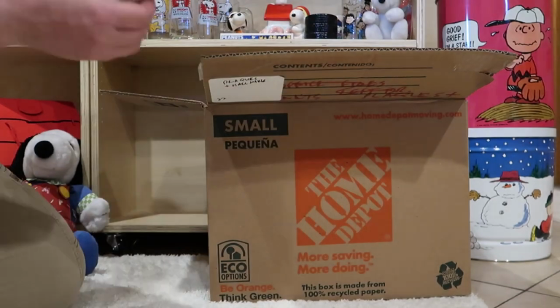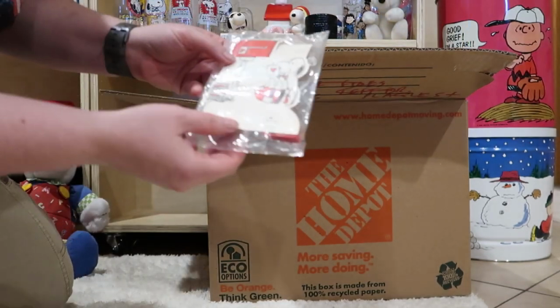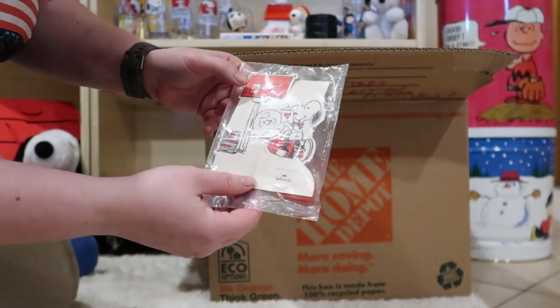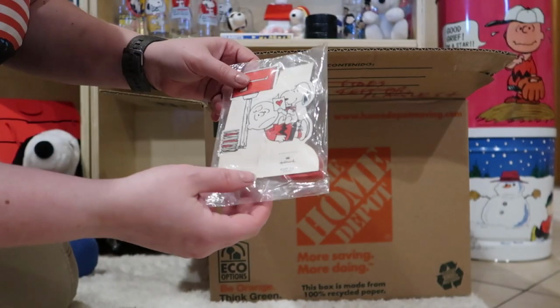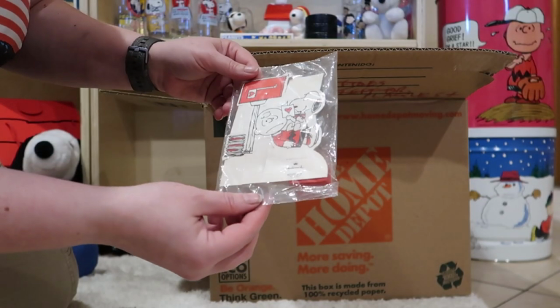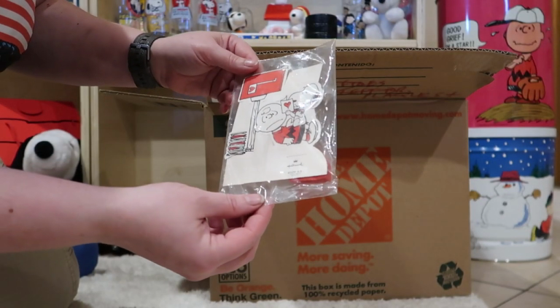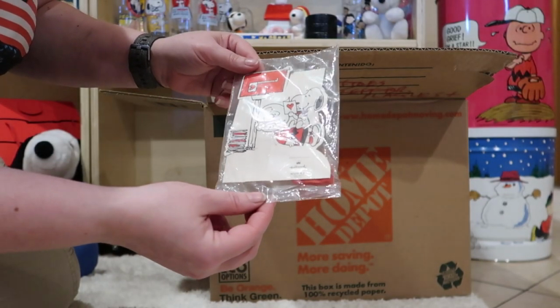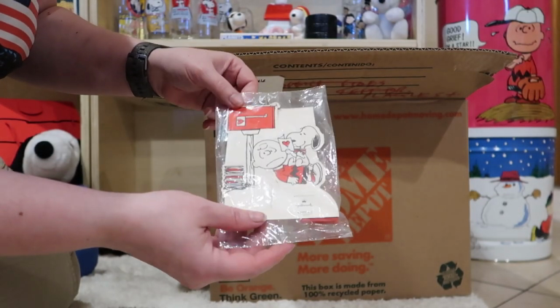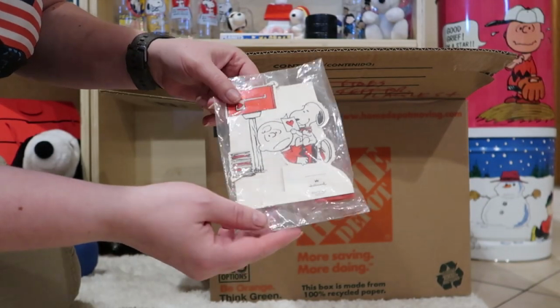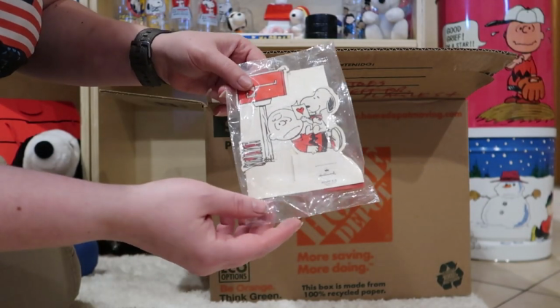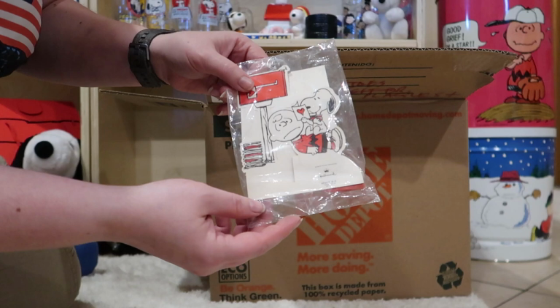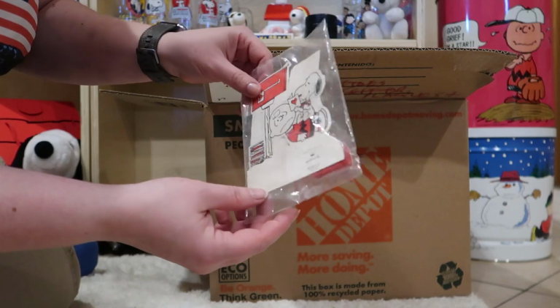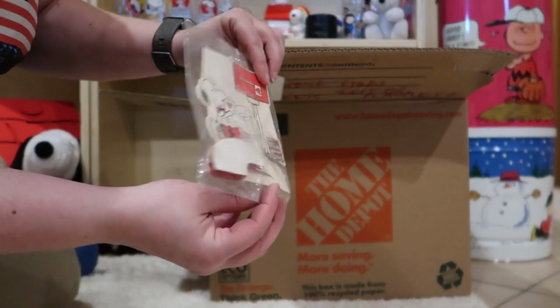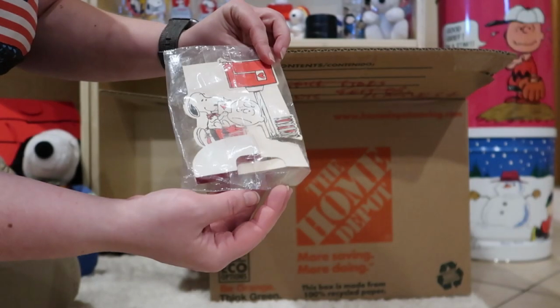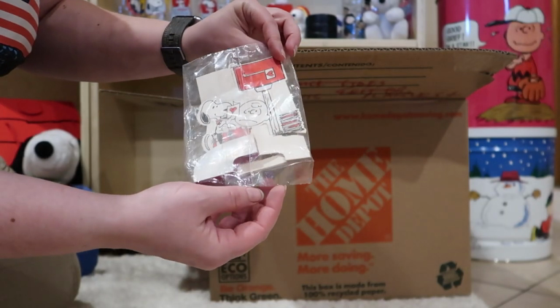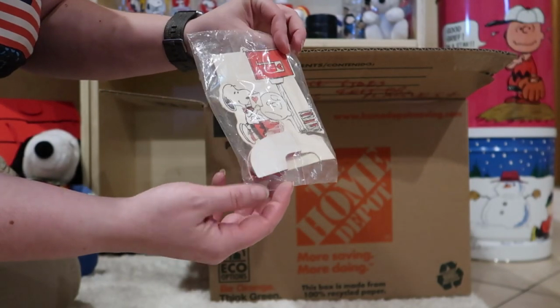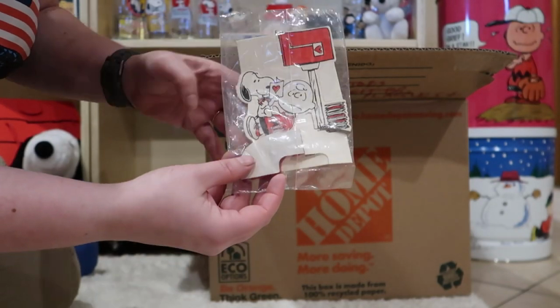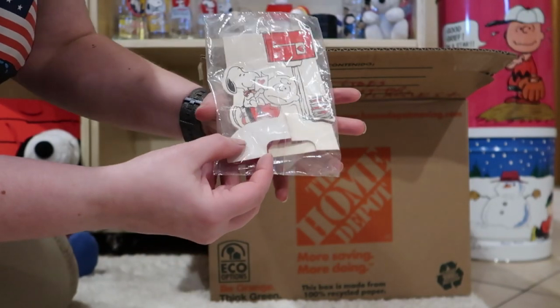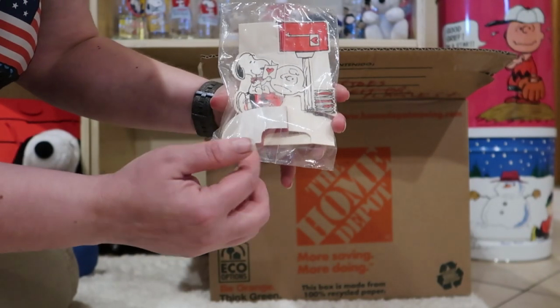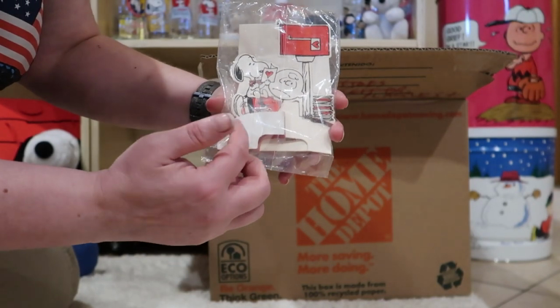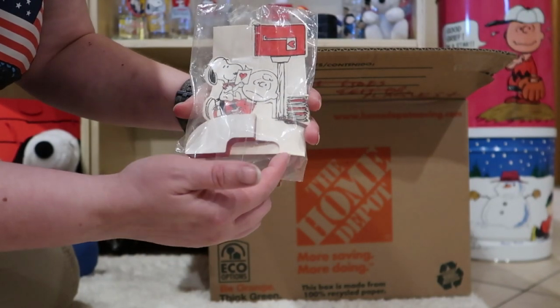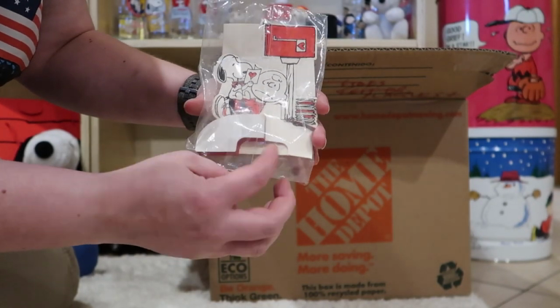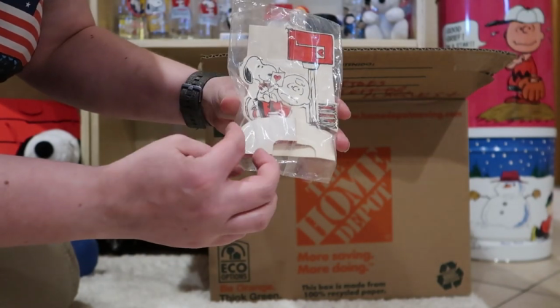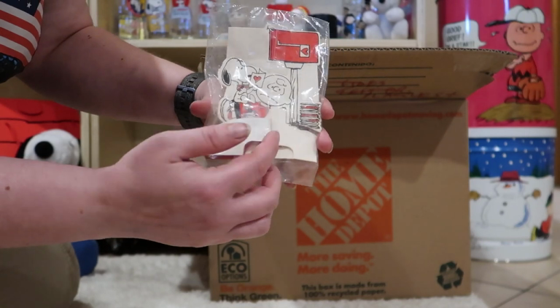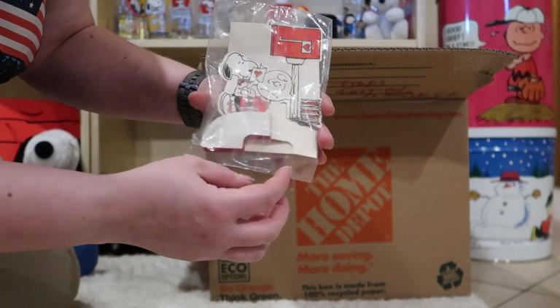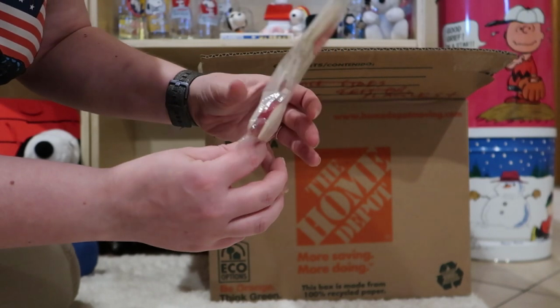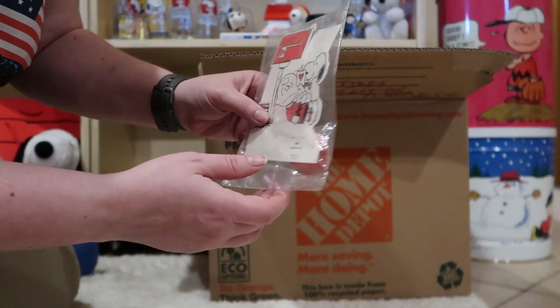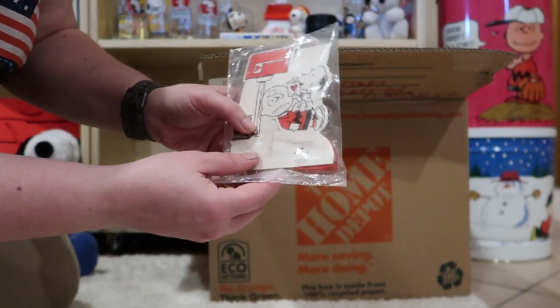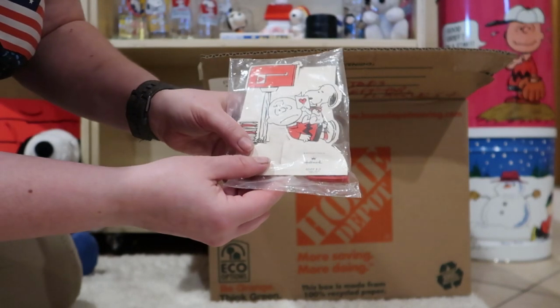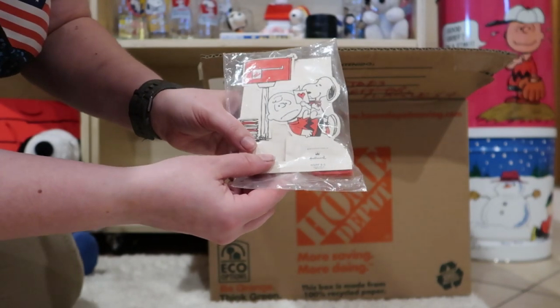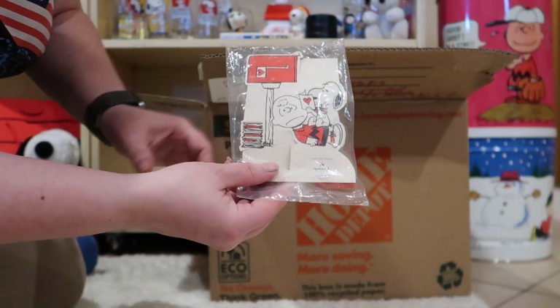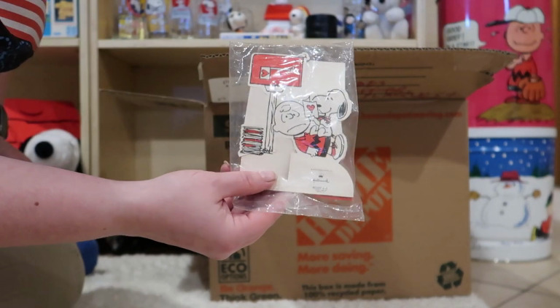Here we have a little Valentine sort of centerpiece. It's like a honeycomb and you would splay it out. That's by Hallmark.